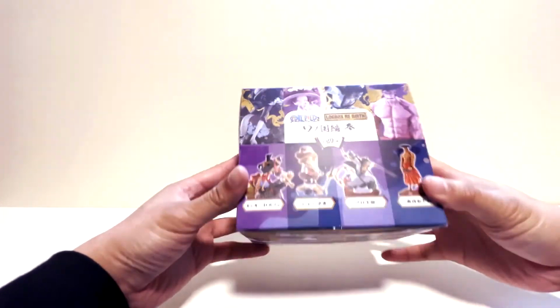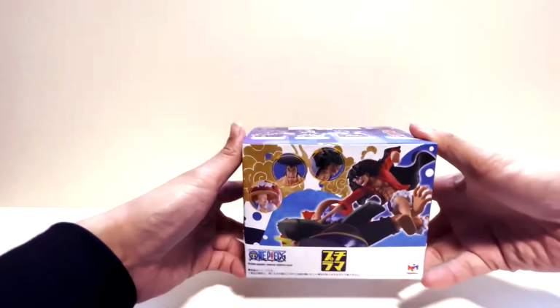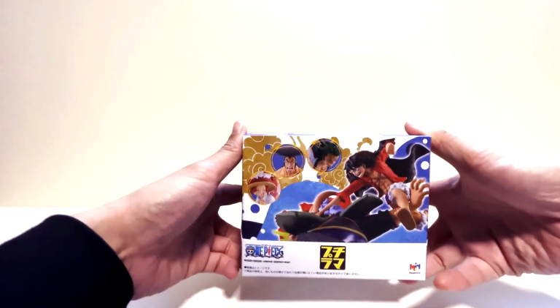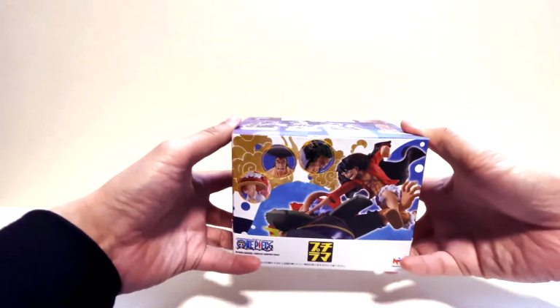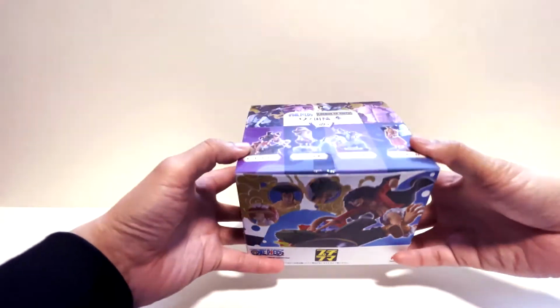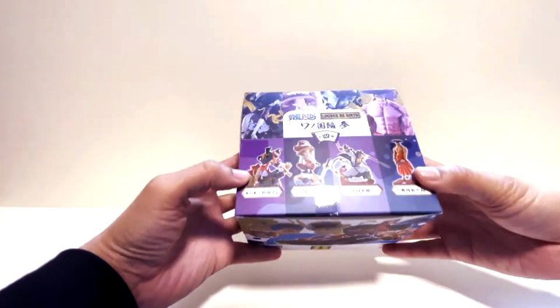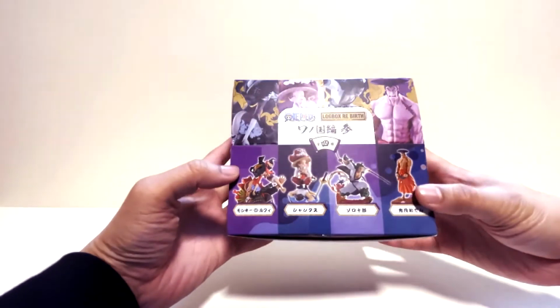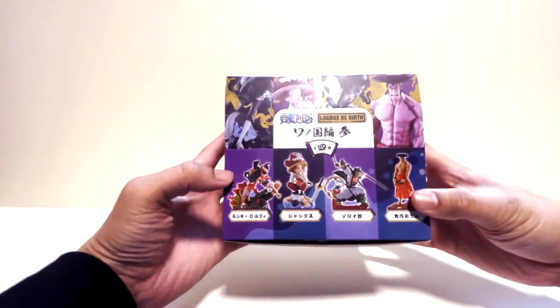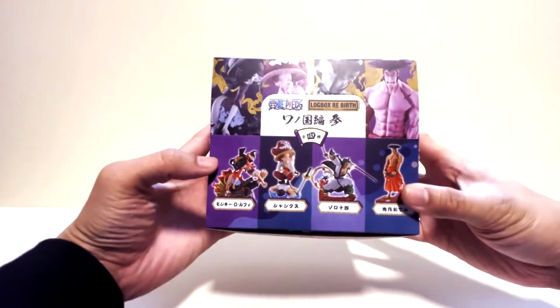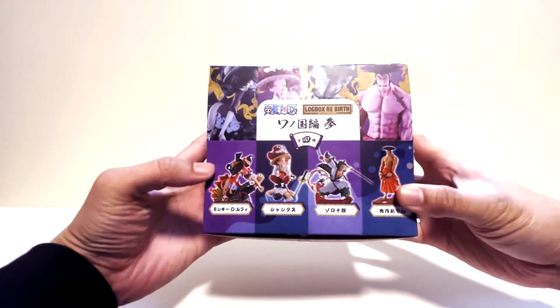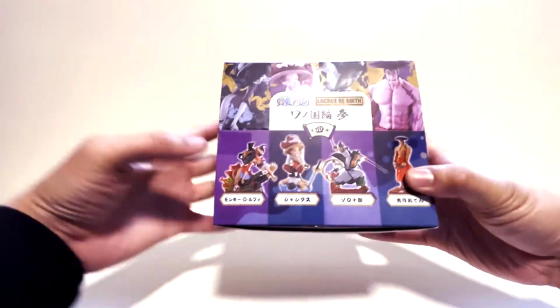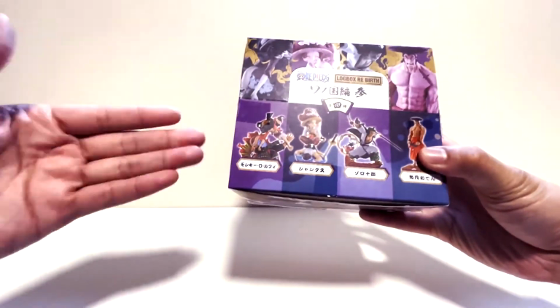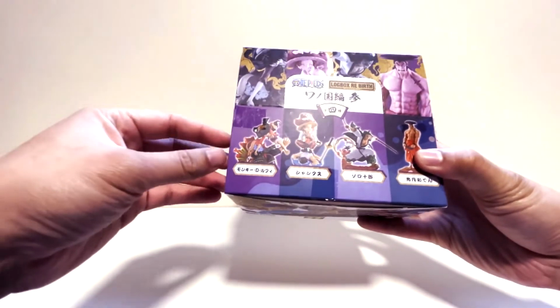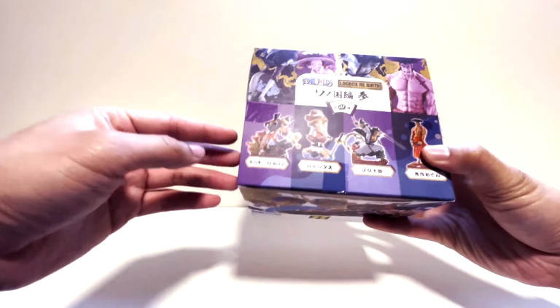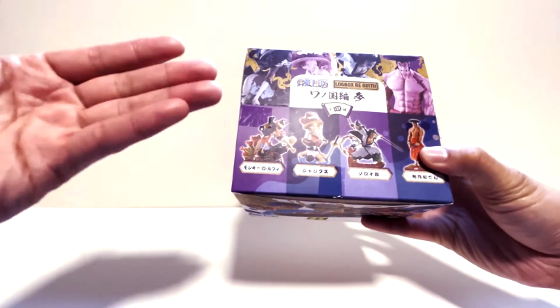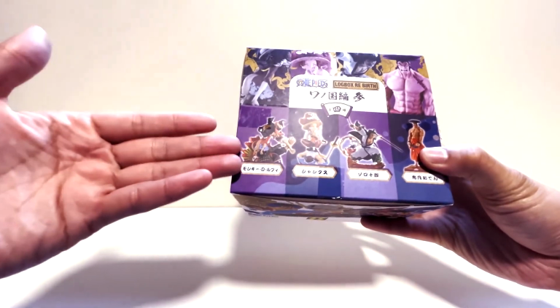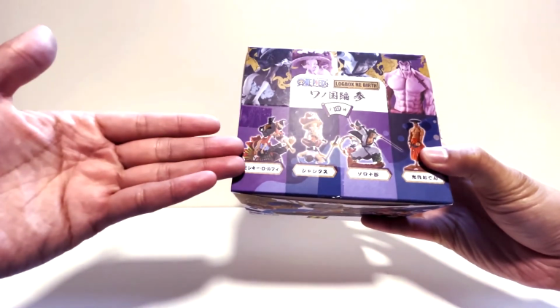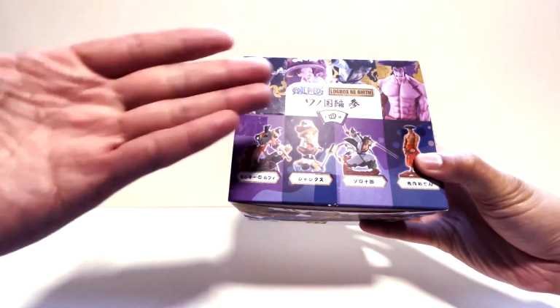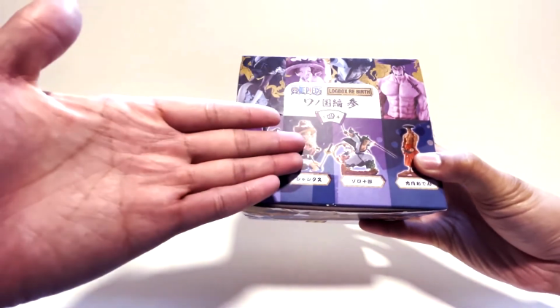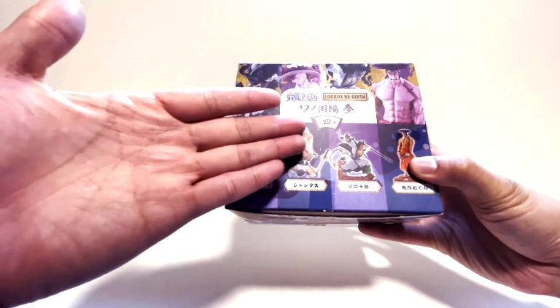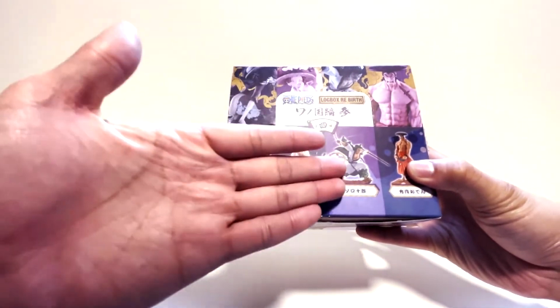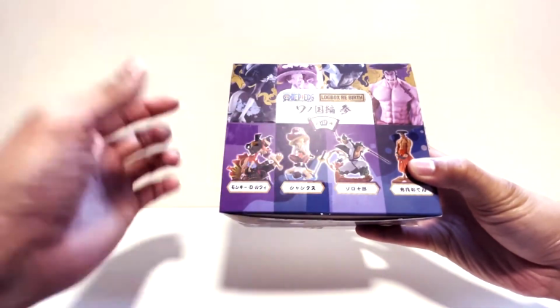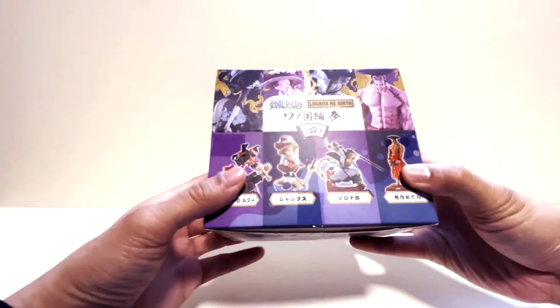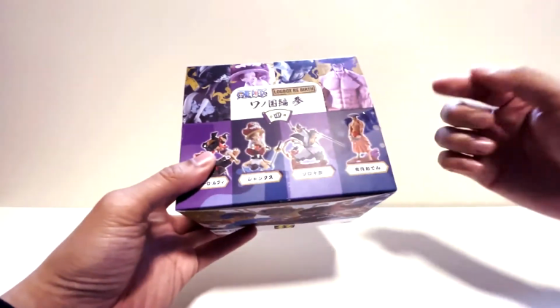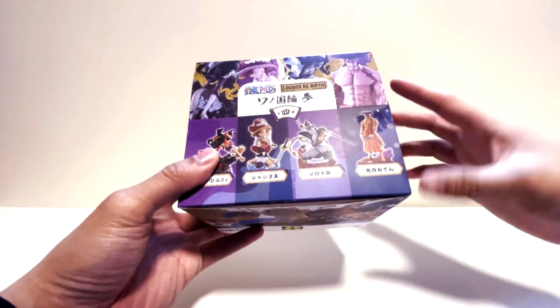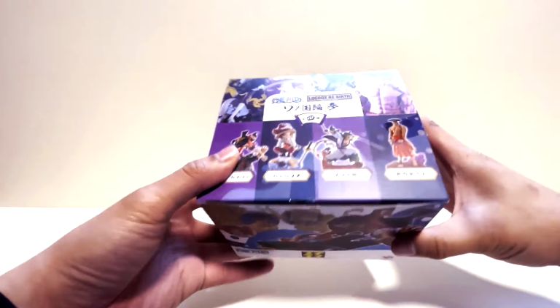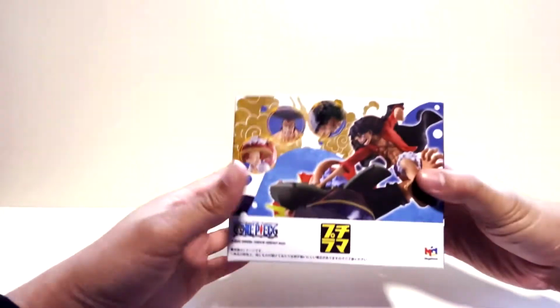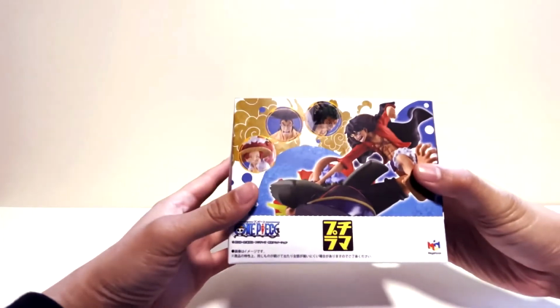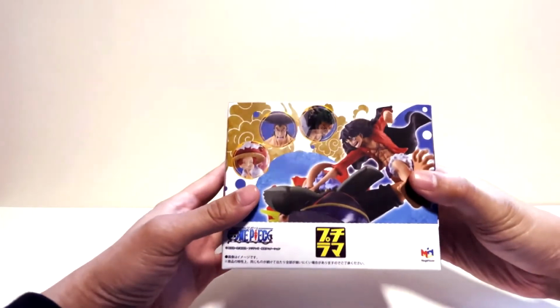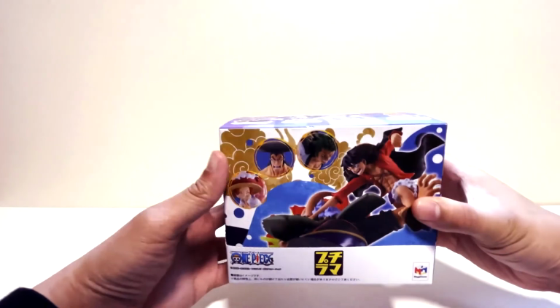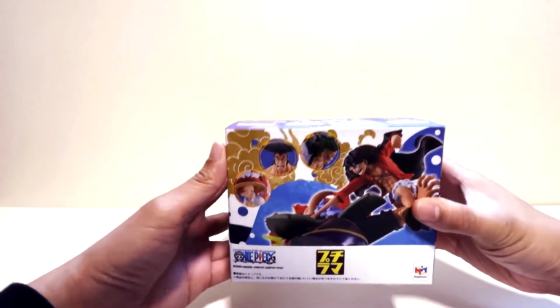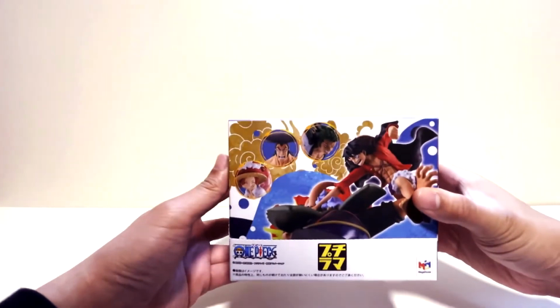In this box should contain all four of these figures here on the box — we got Luffy, Shanks, Zoro, and Oden. I don't know why I said it like that, but Oden.